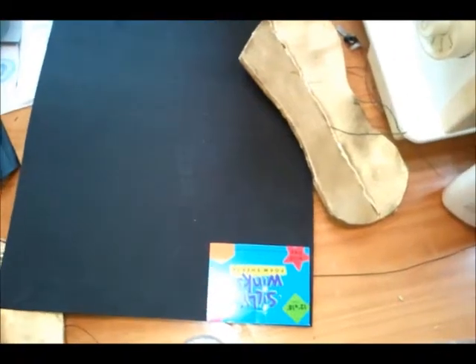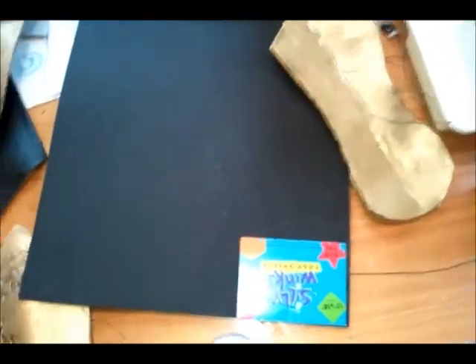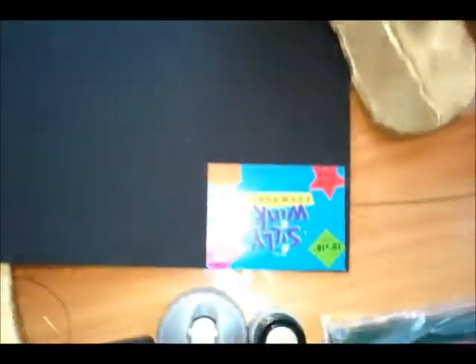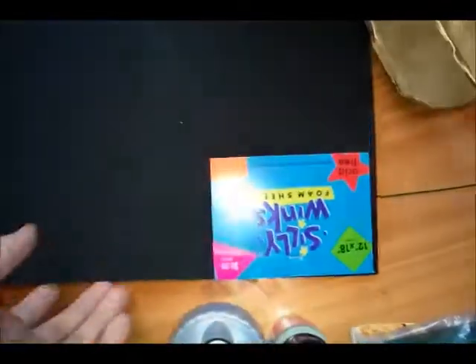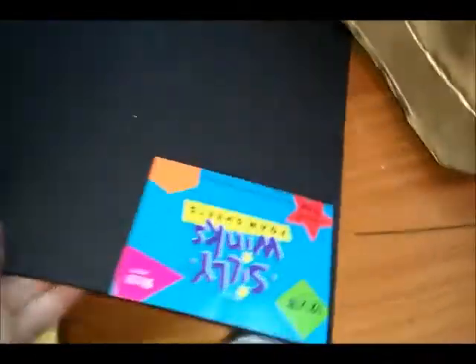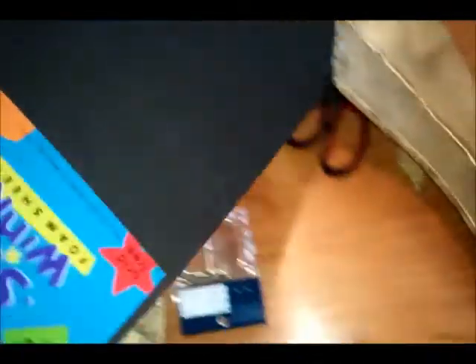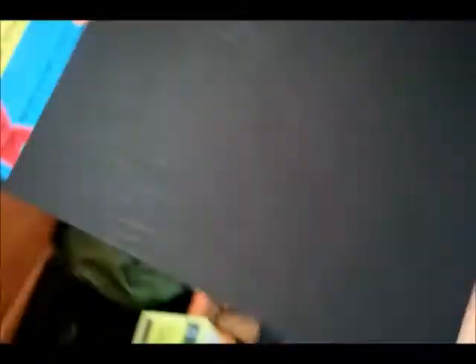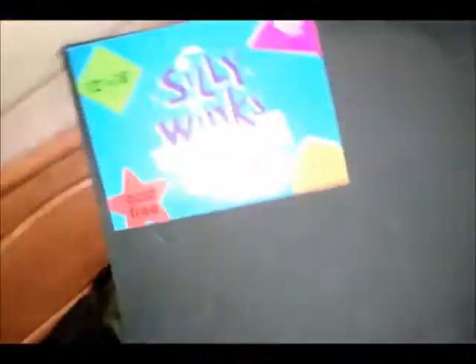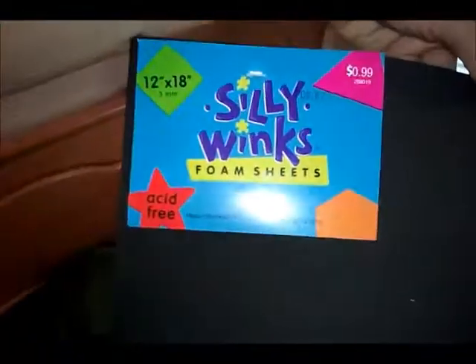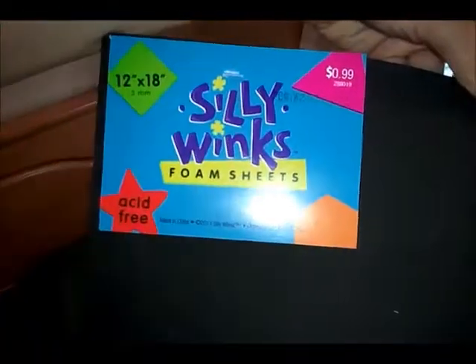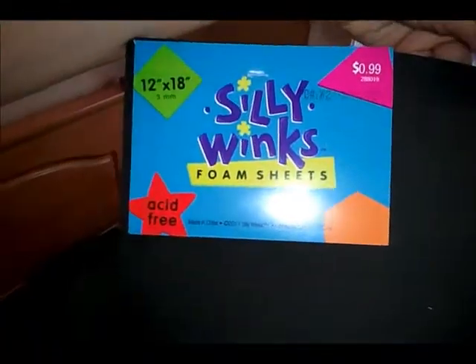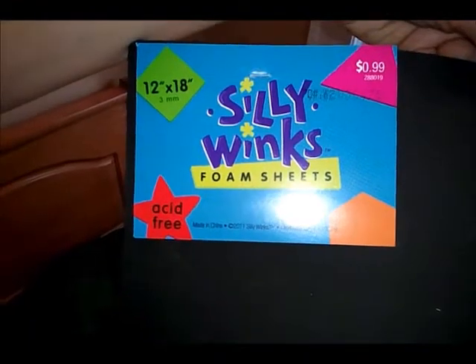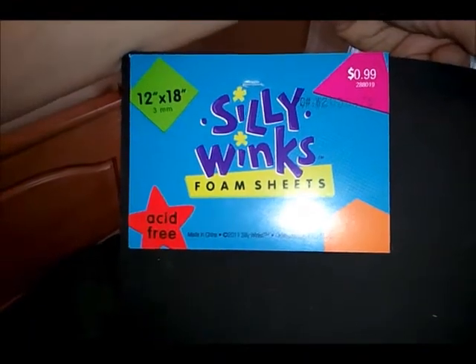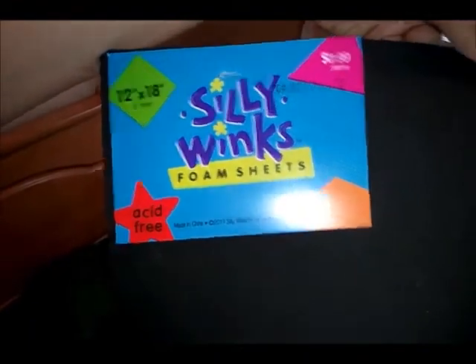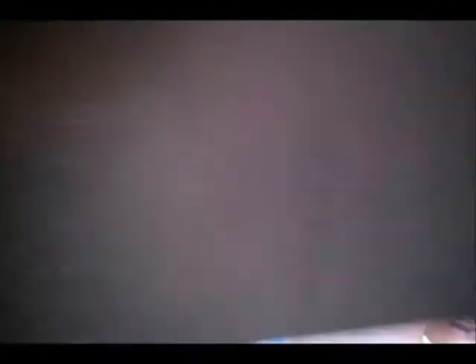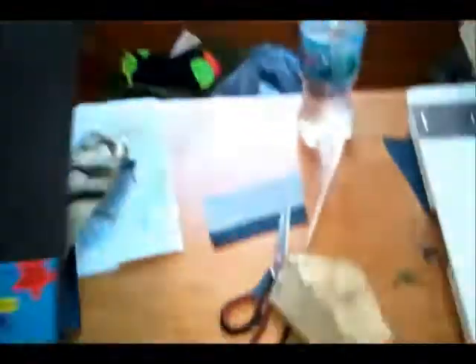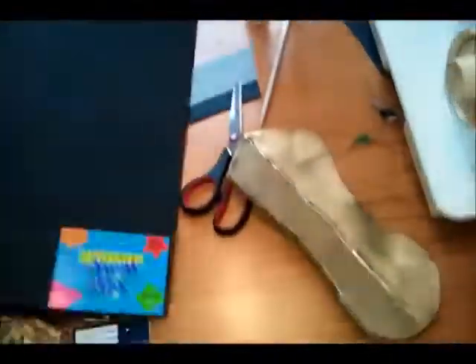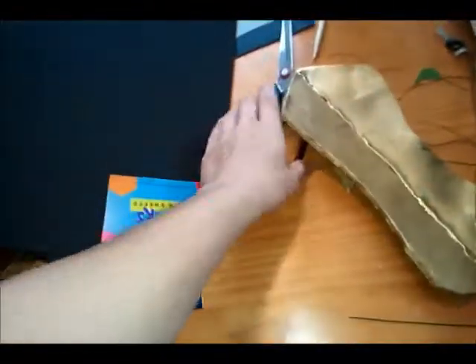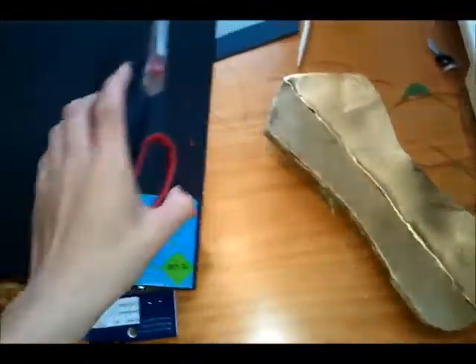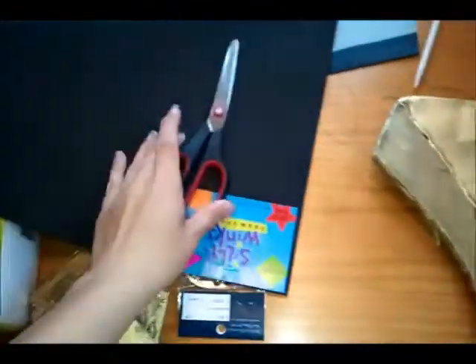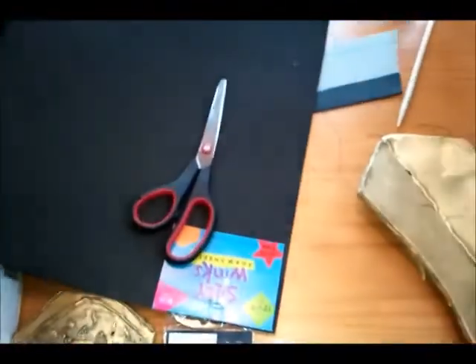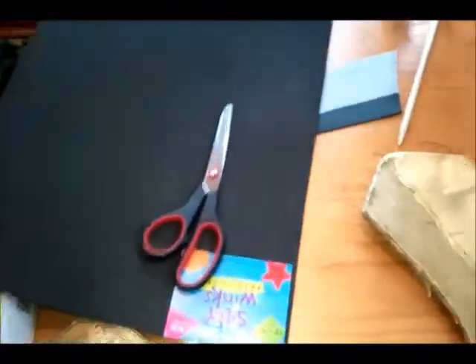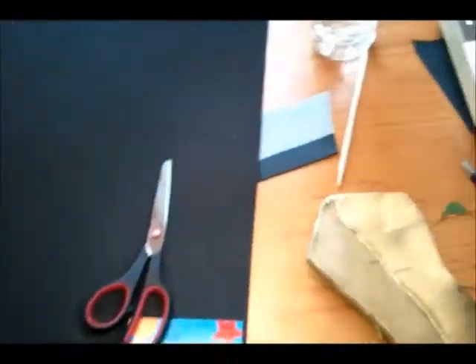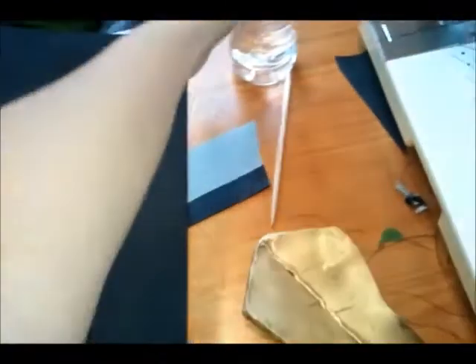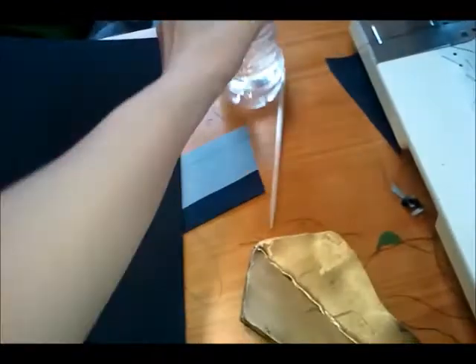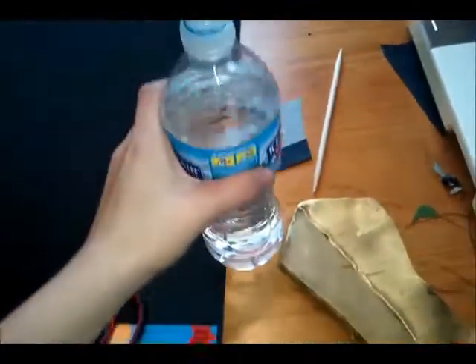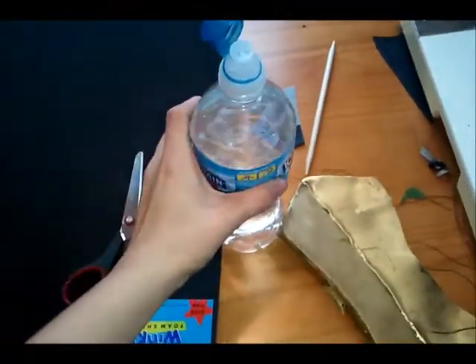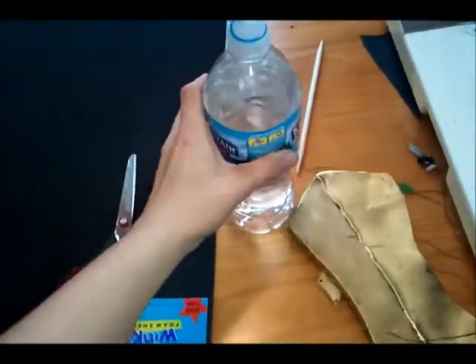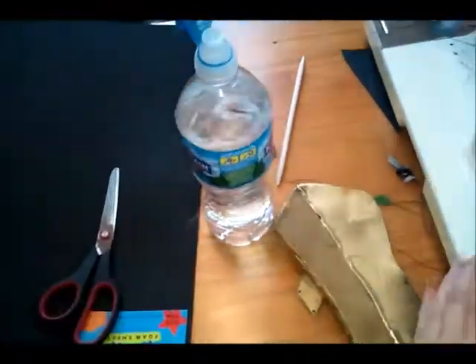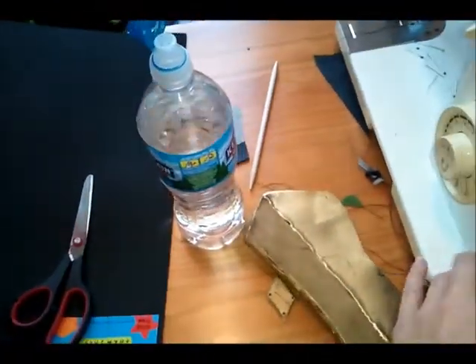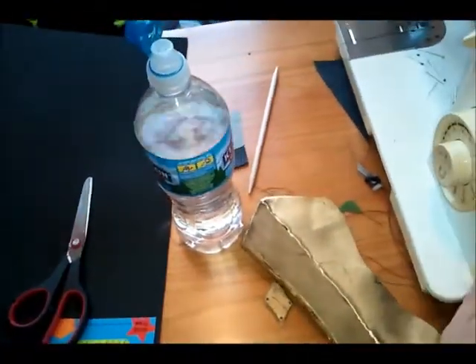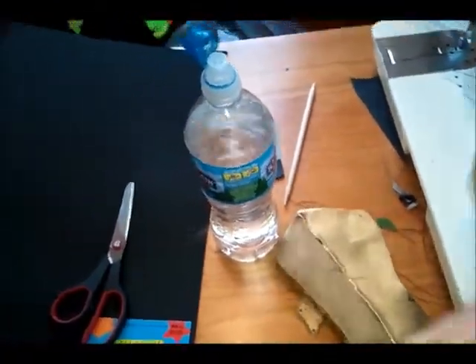Basically all you need to make Loki's armor is 3mm EVA craft foam, which you can get at Hobby Lobby. You need a pair of scissors and some water — it just happened to be what was on hand.